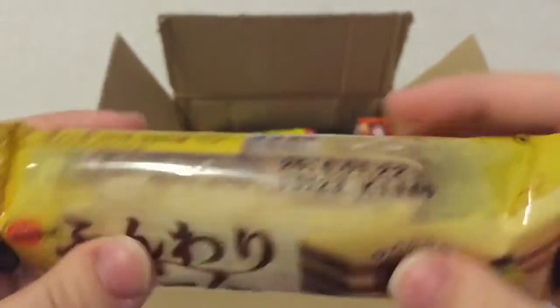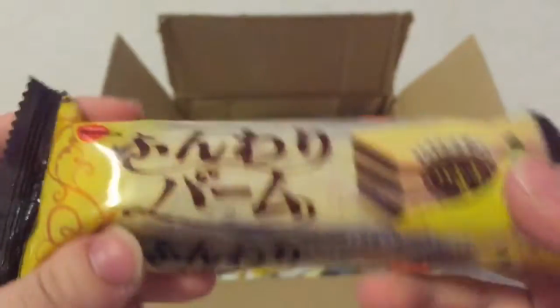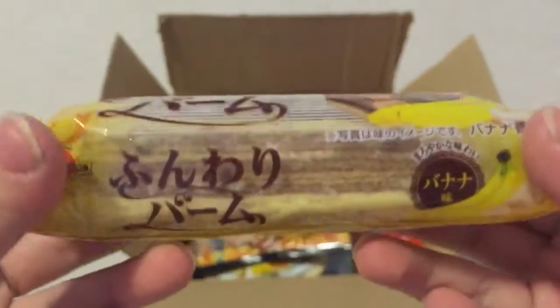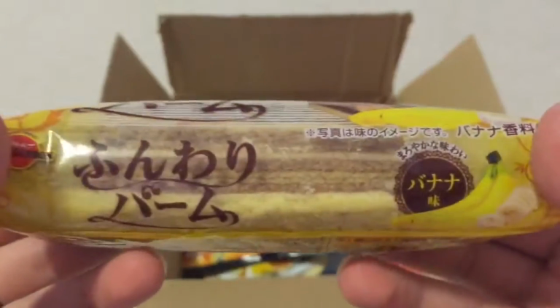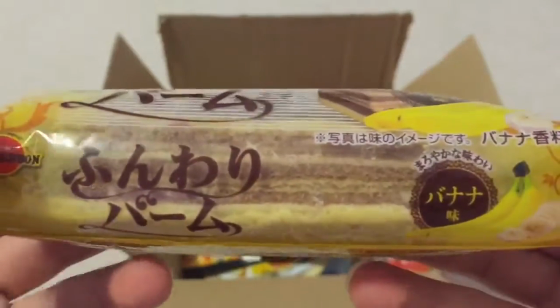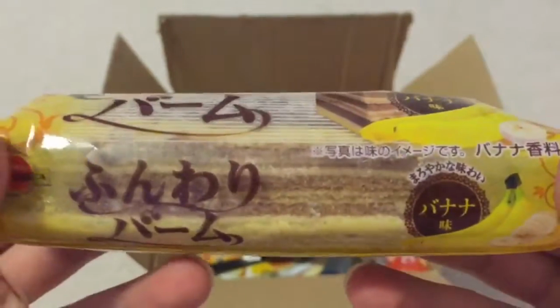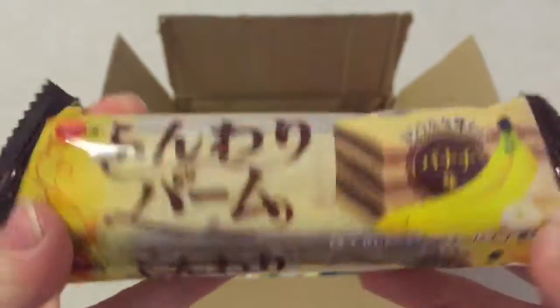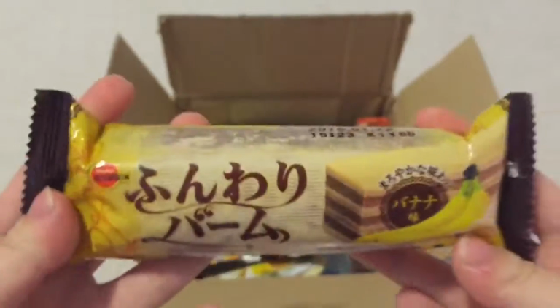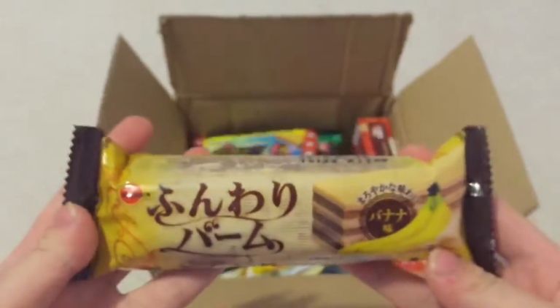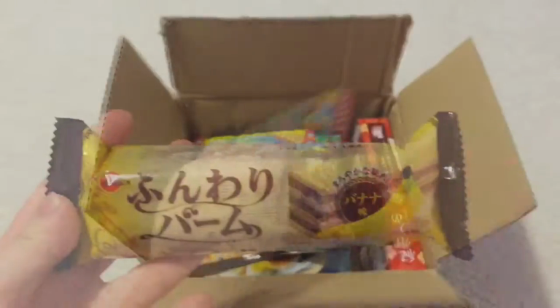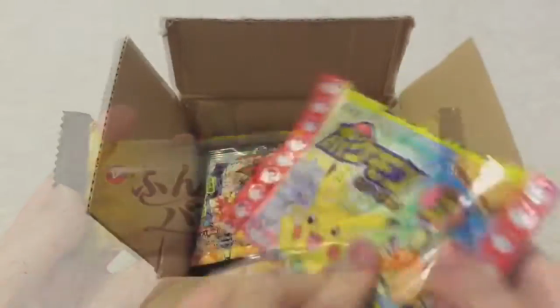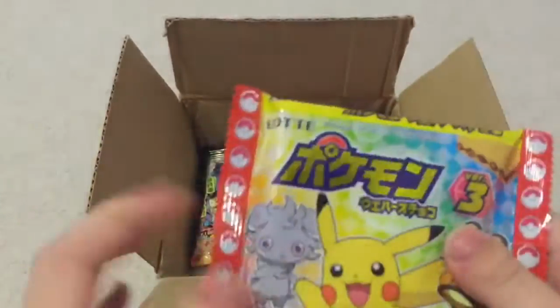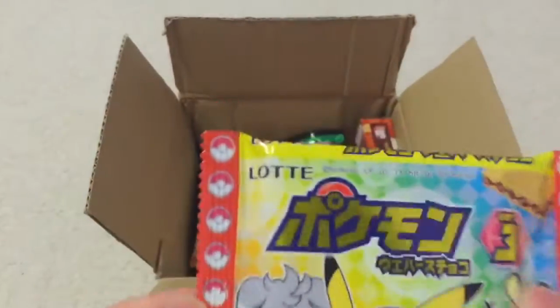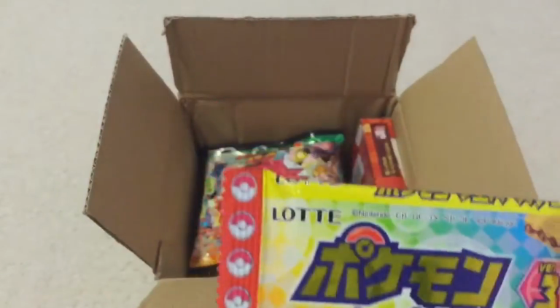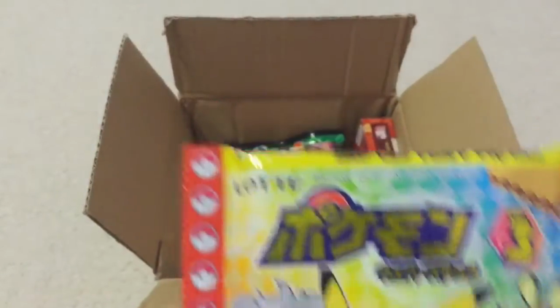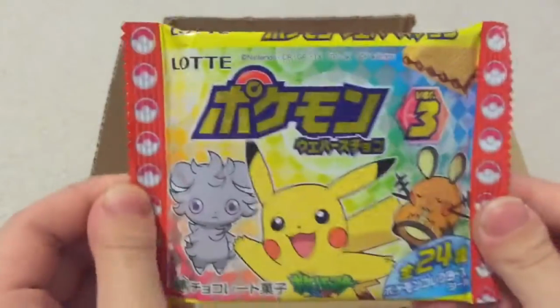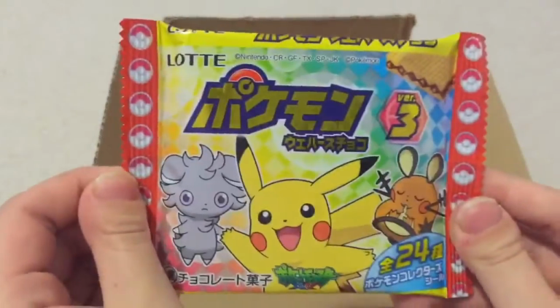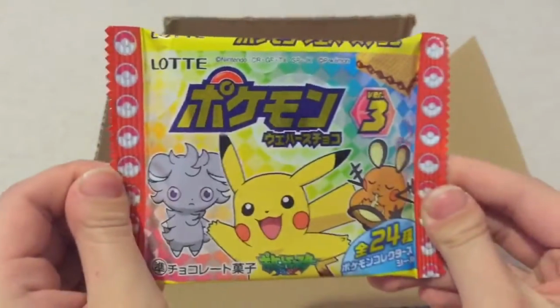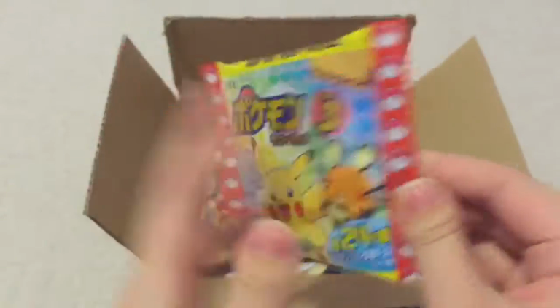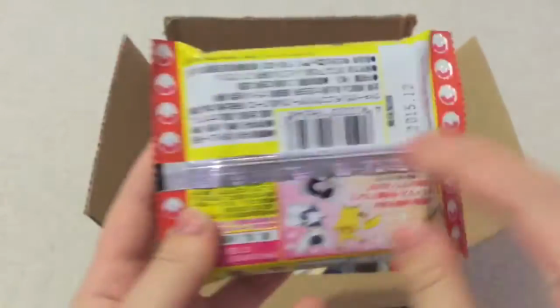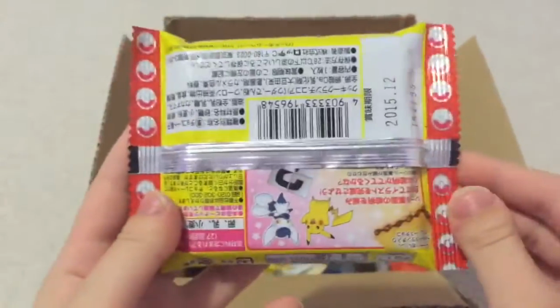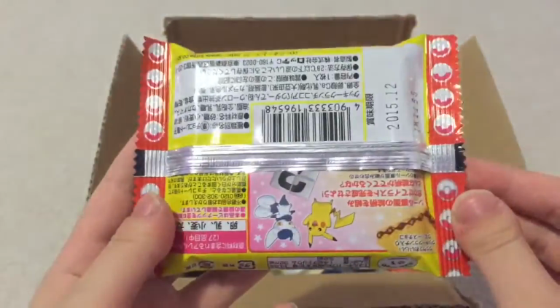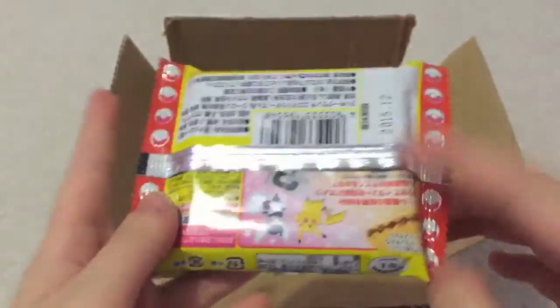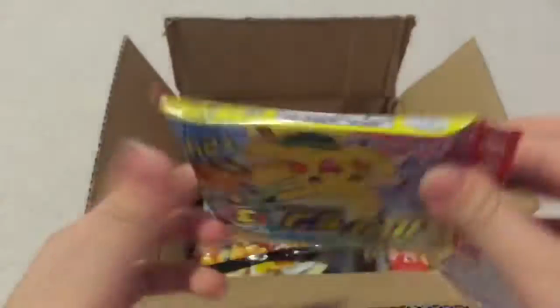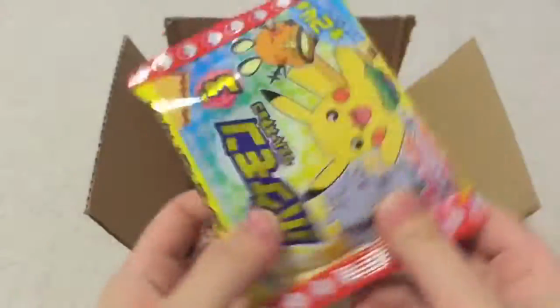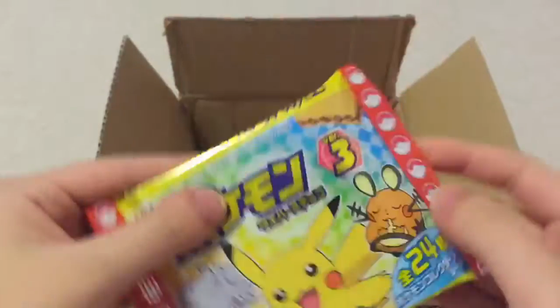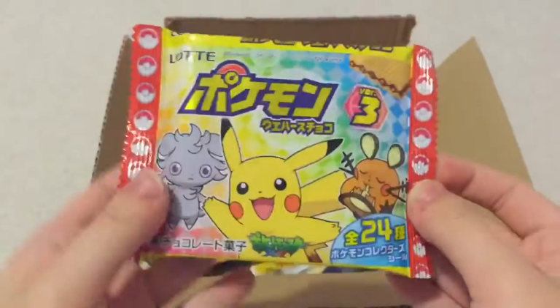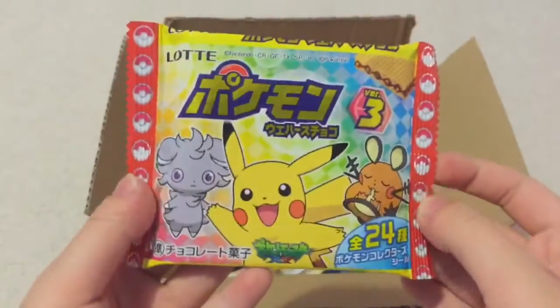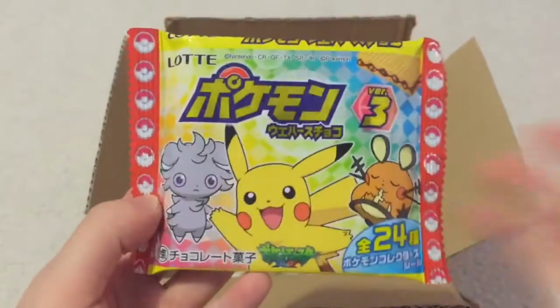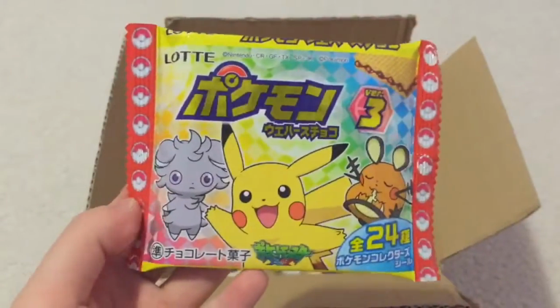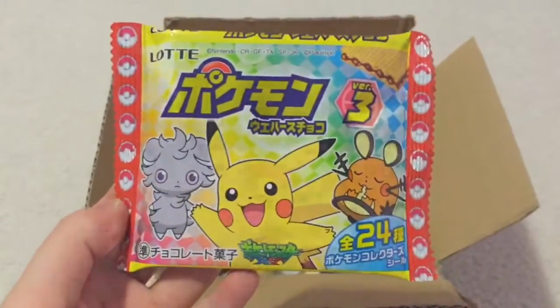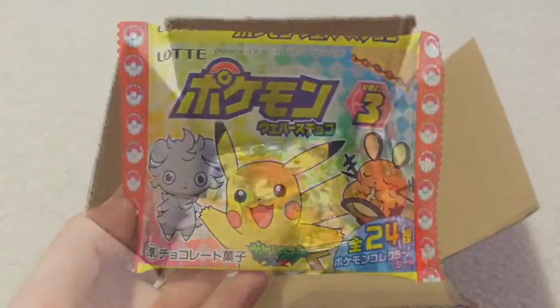I guess the description doesn't really explain much, but it seems kind of like a cake or a wafer in a cake form maybe. This is from Lotte, and it has Pokemon — it is just like a chocolate wafer crisp.